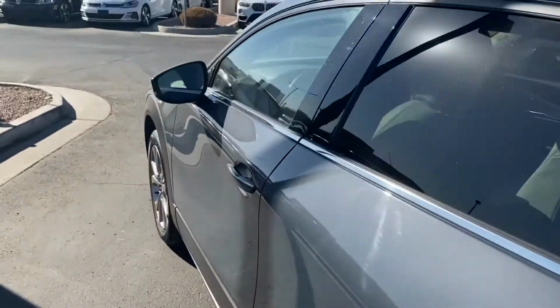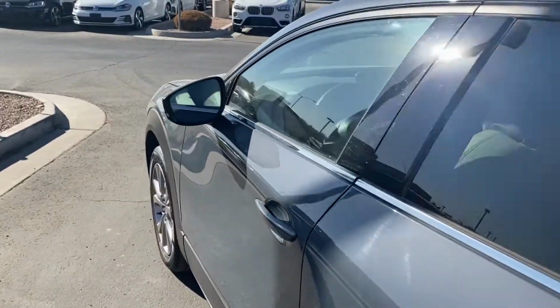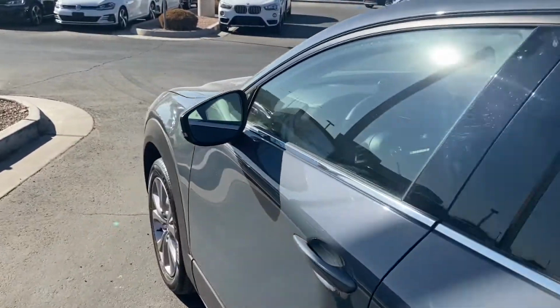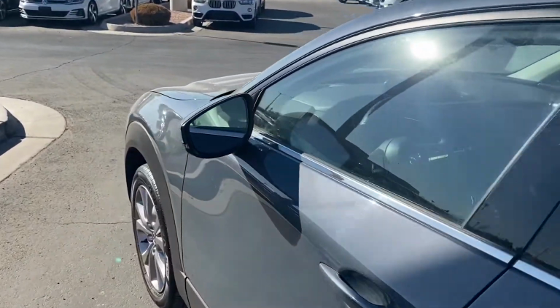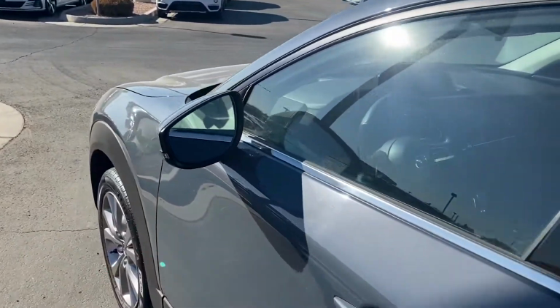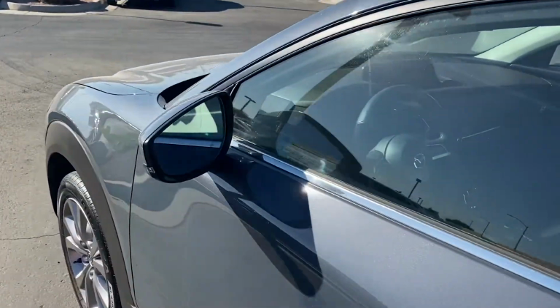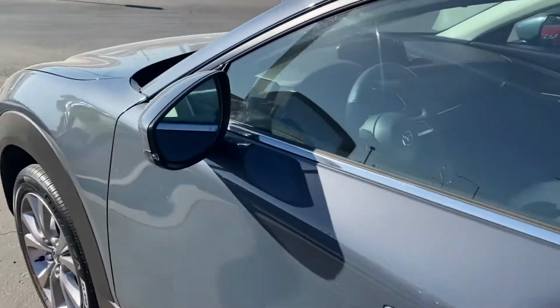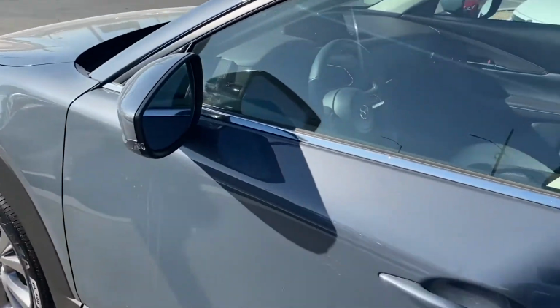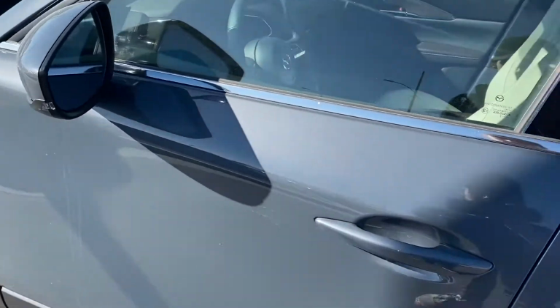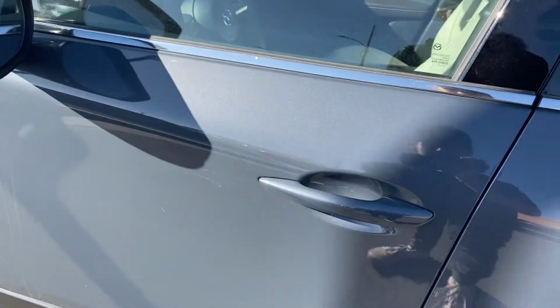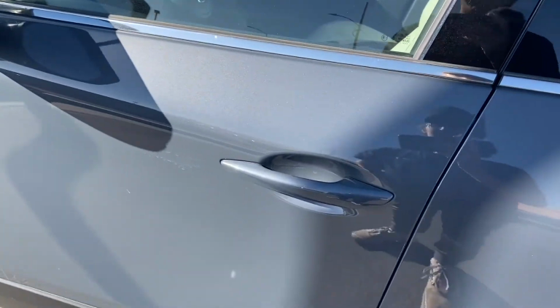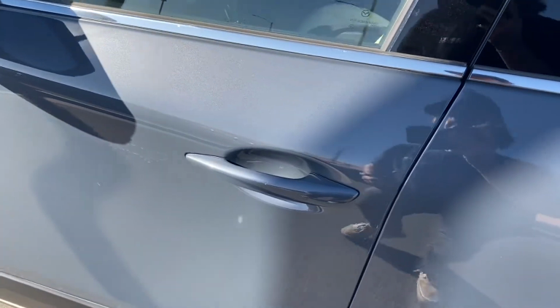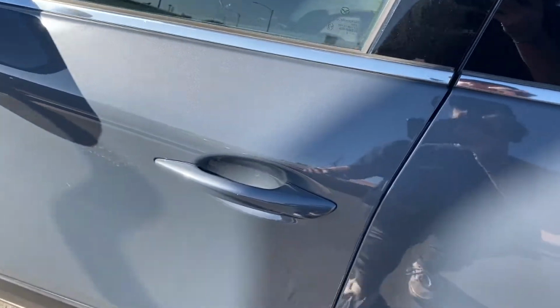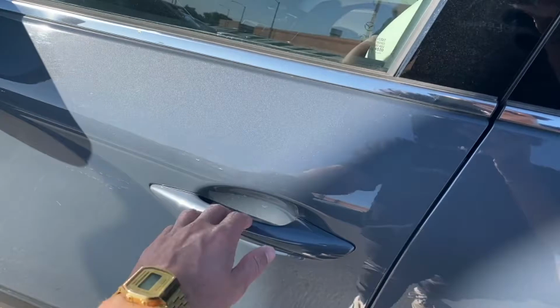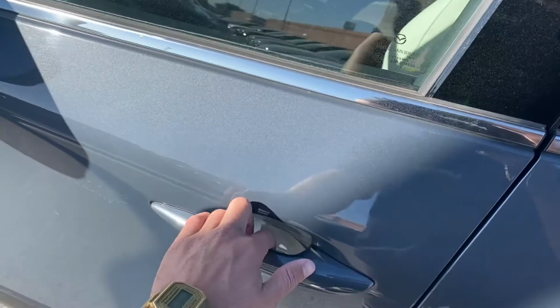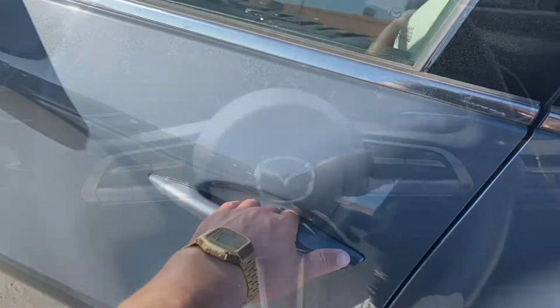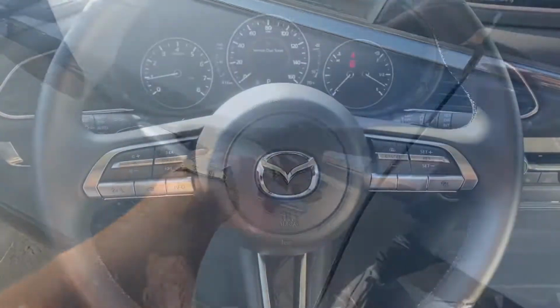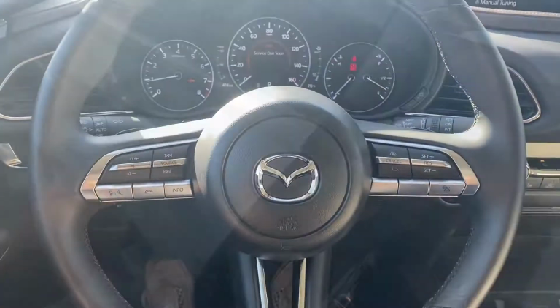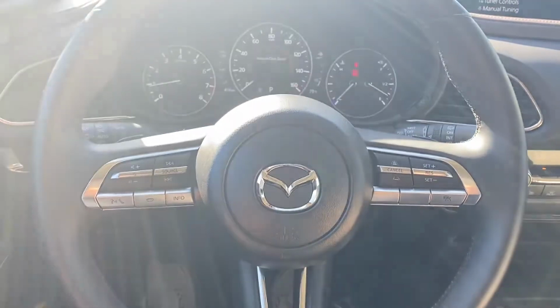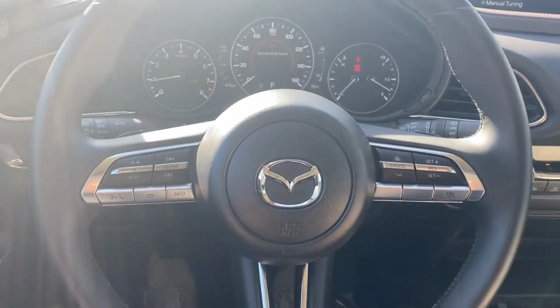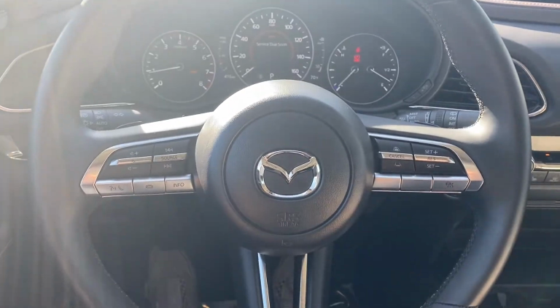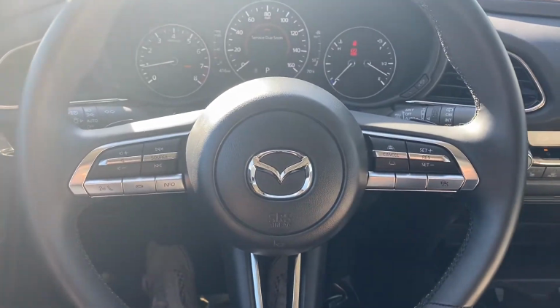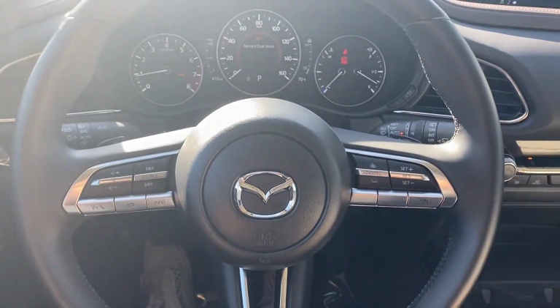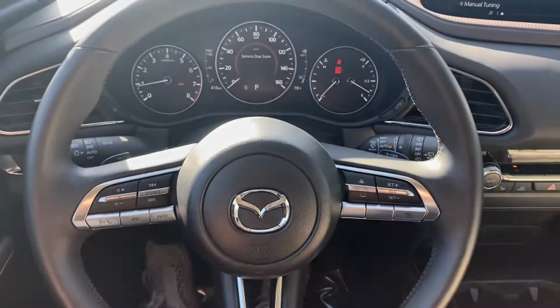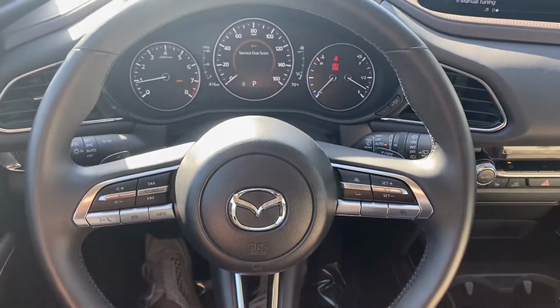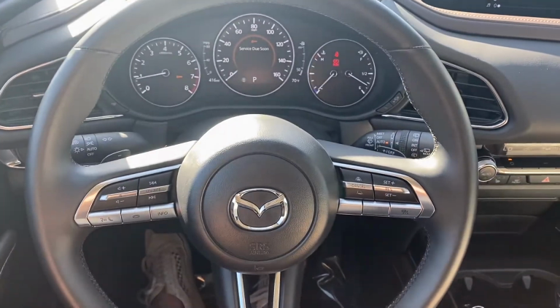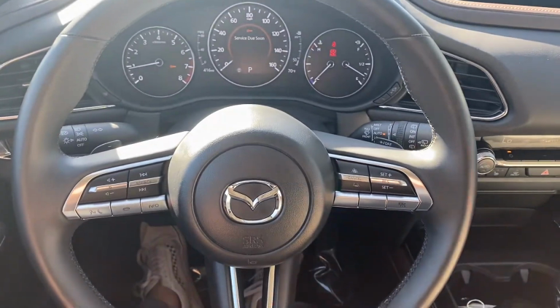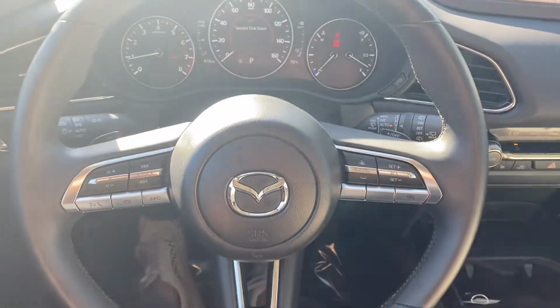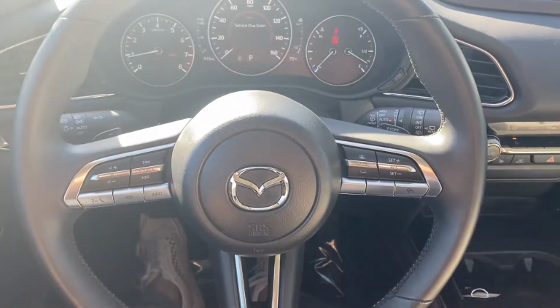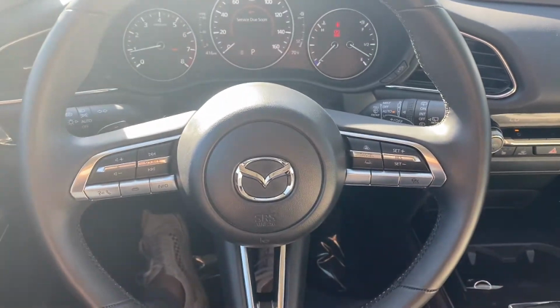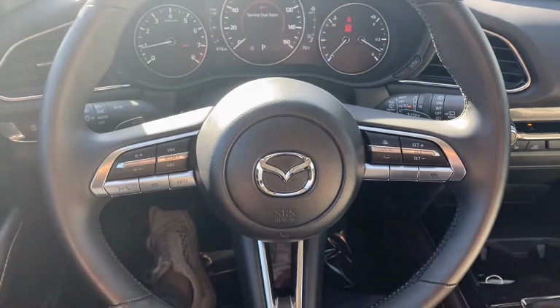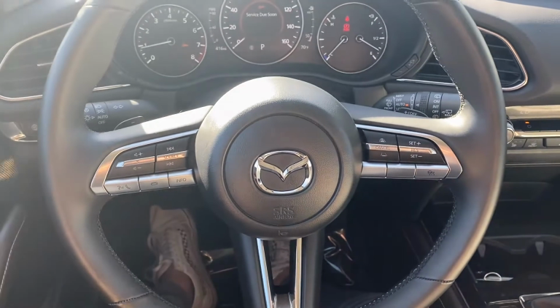This one does come with blind spot monitors on the rear view mirrors as well as keyless entry. Let's take a look at the interior. As for the interior of this CX-30, we got a lot of options with the premium trim.